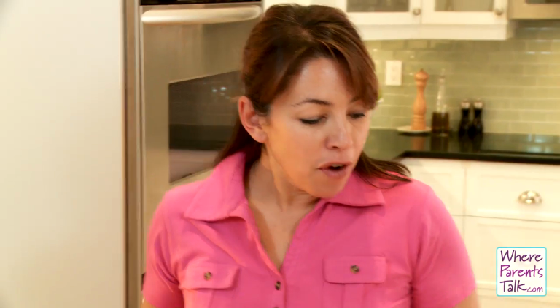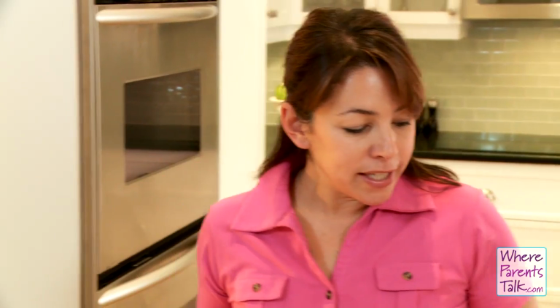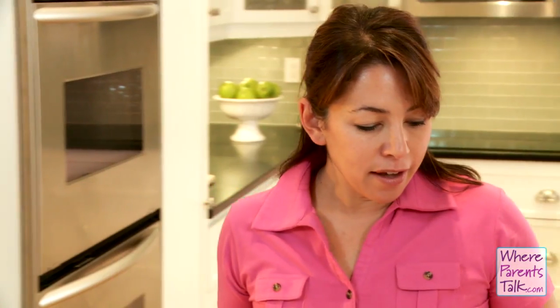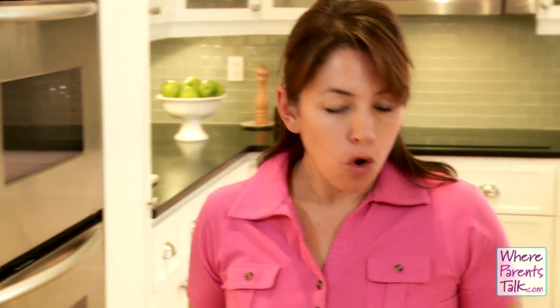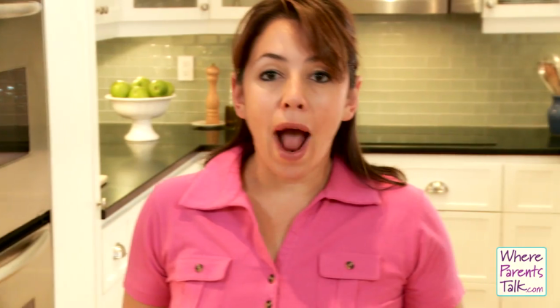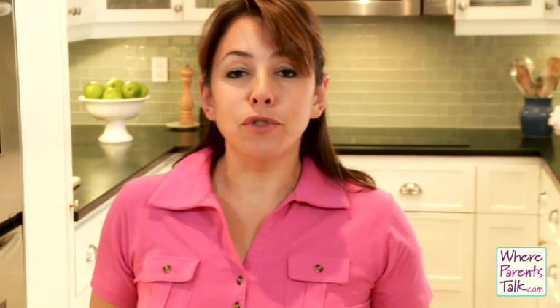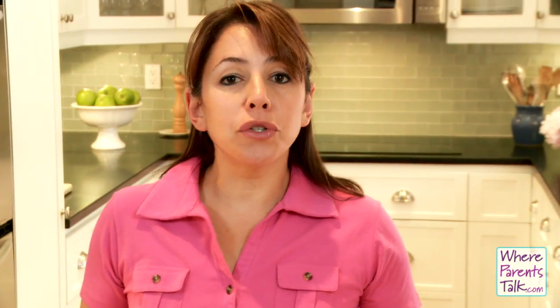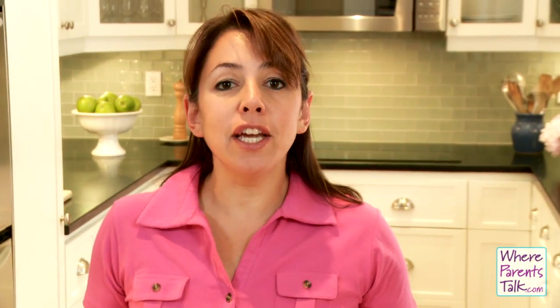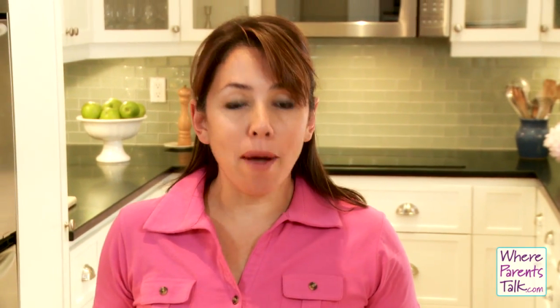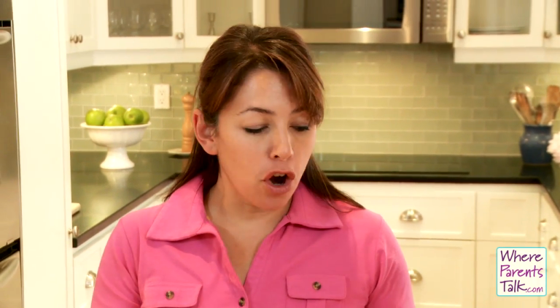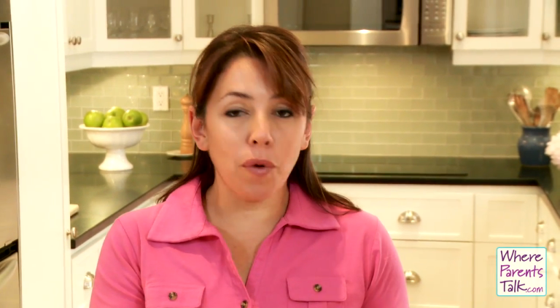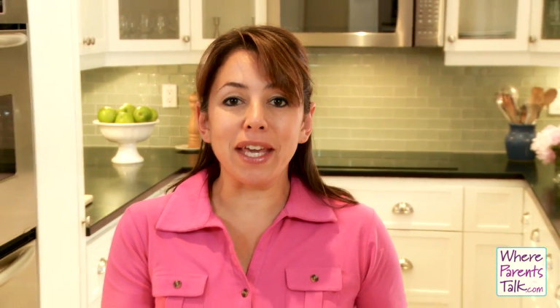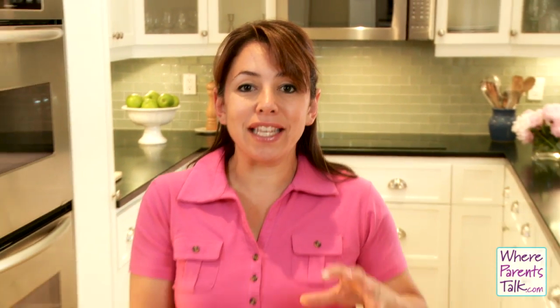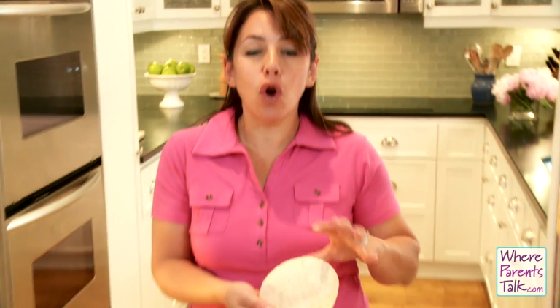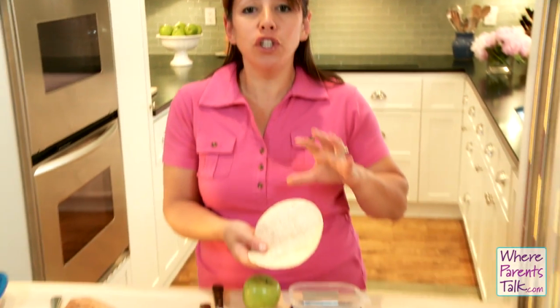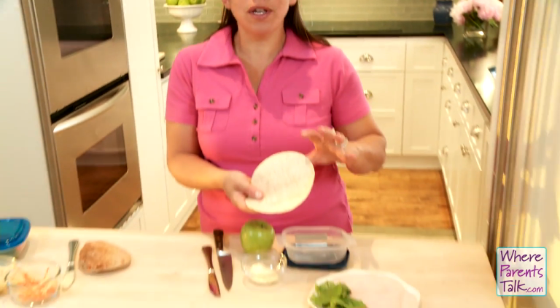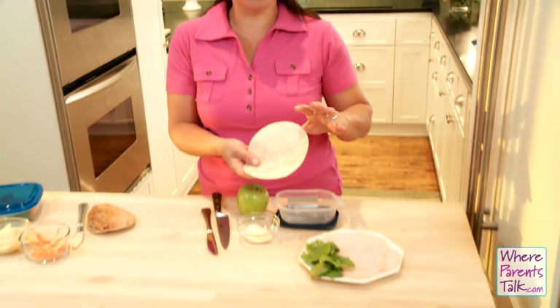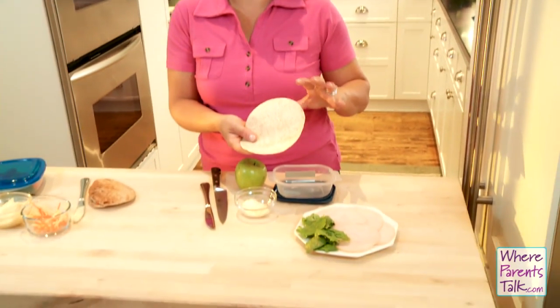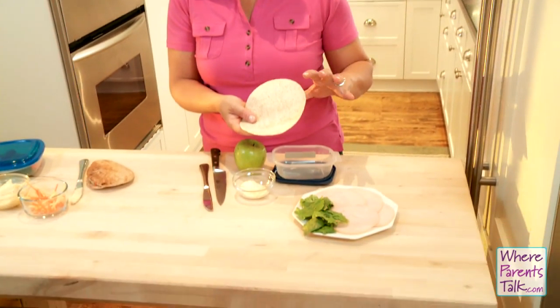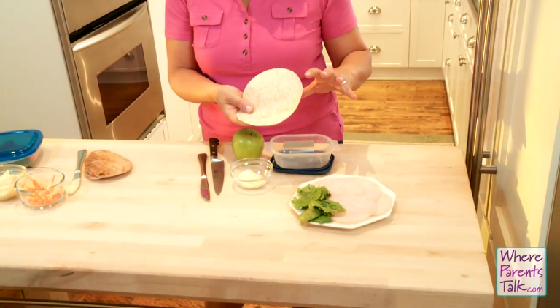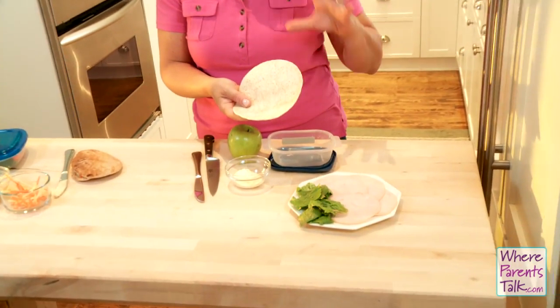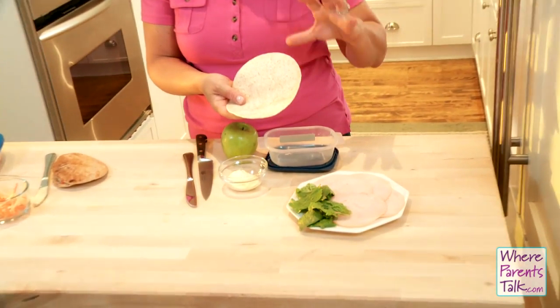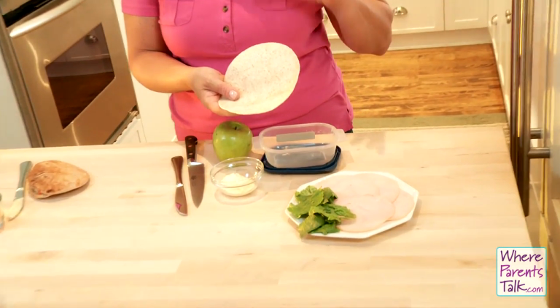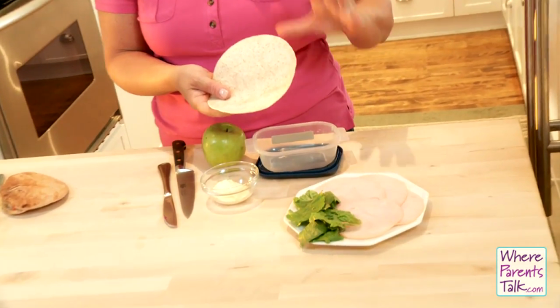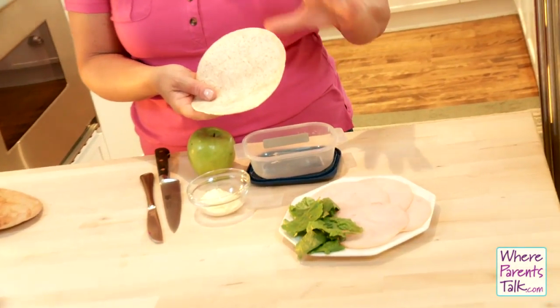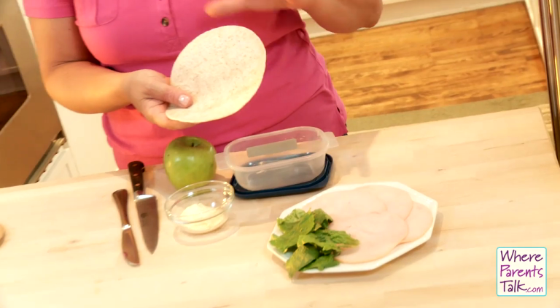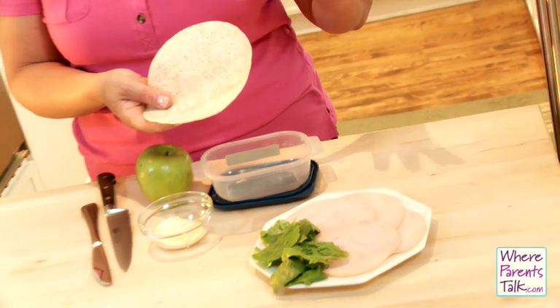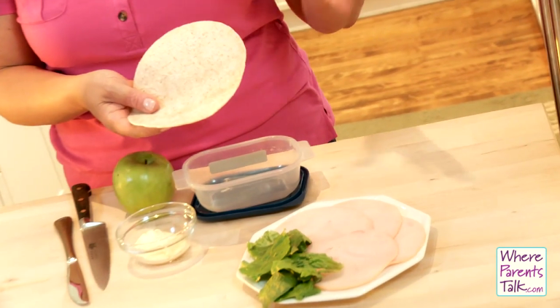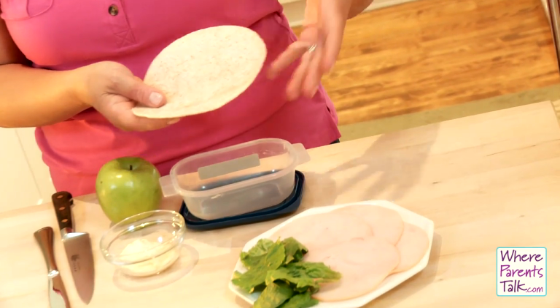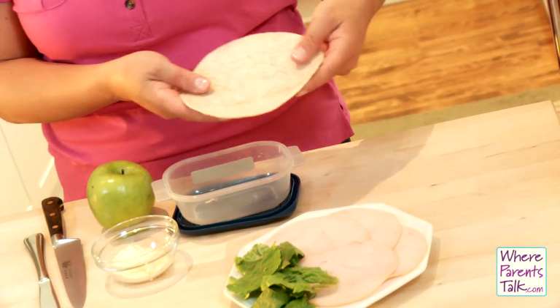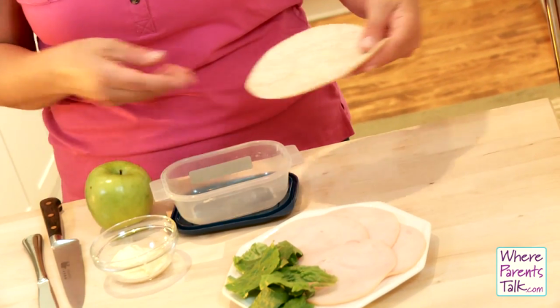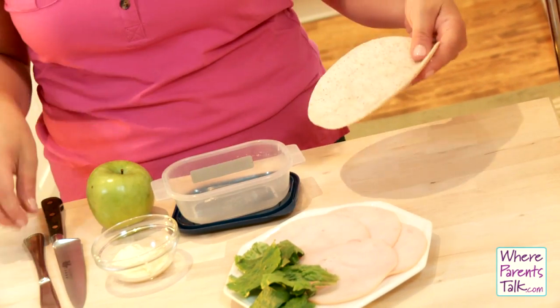Another idea: wraps. Tortilla wraps are great because they don't use up a lot of calories on a lot of thick bread that sometimes little kids don't love.